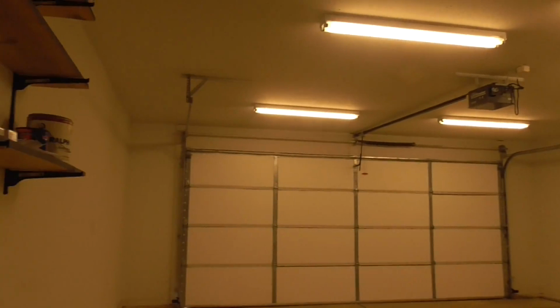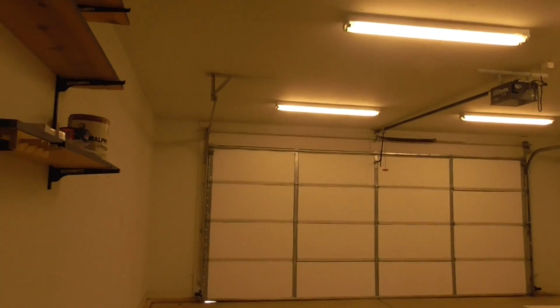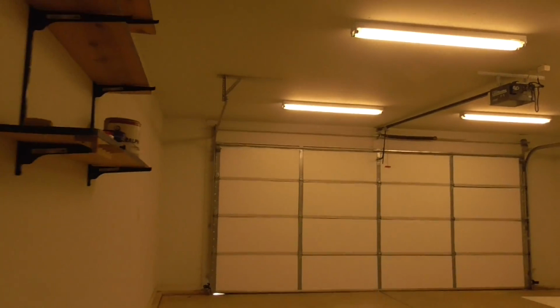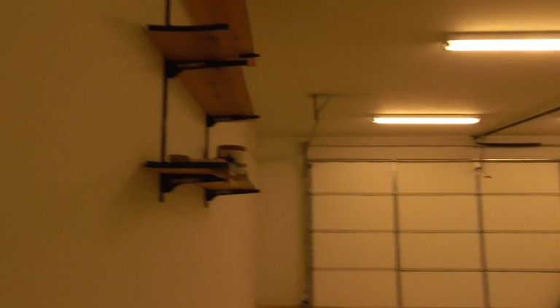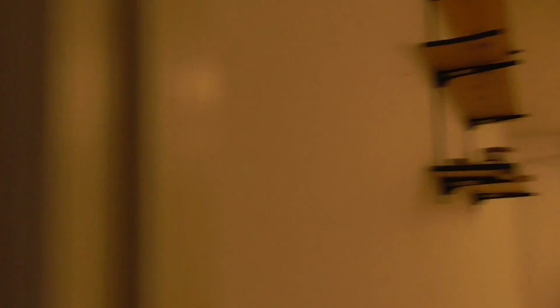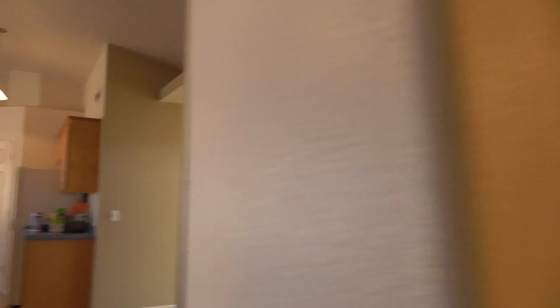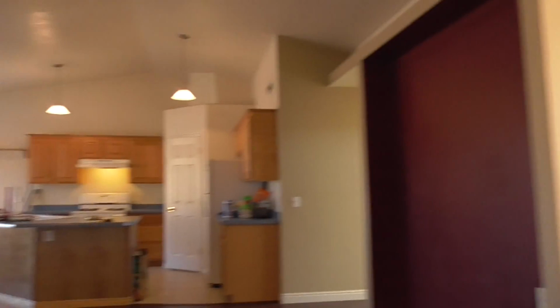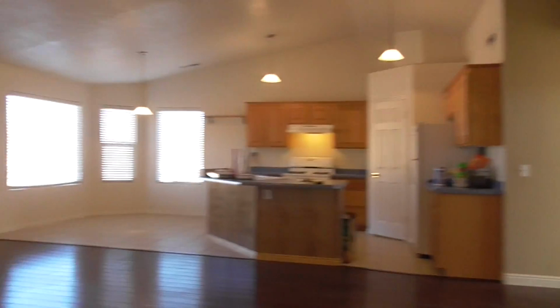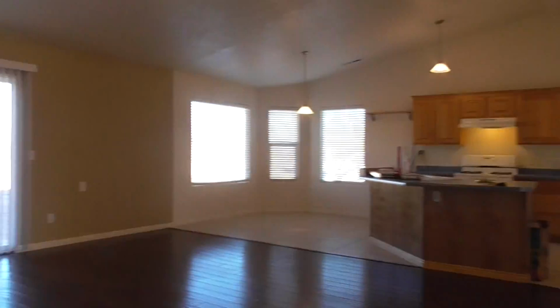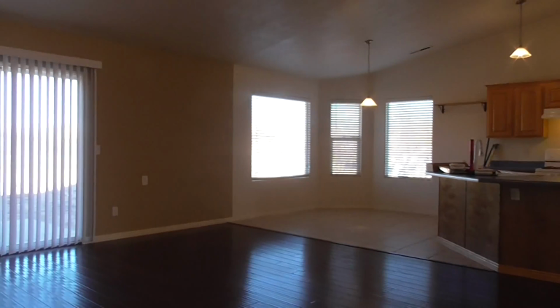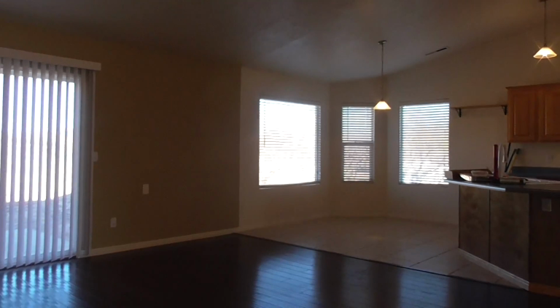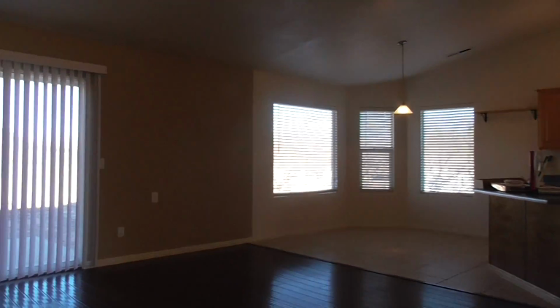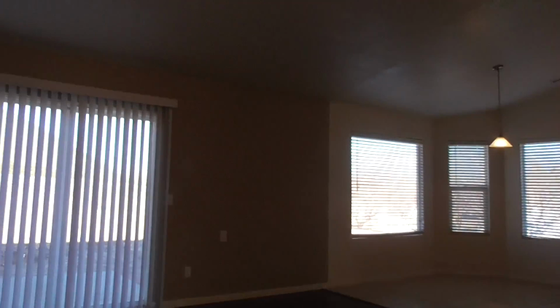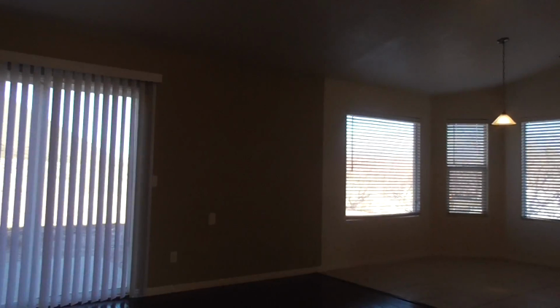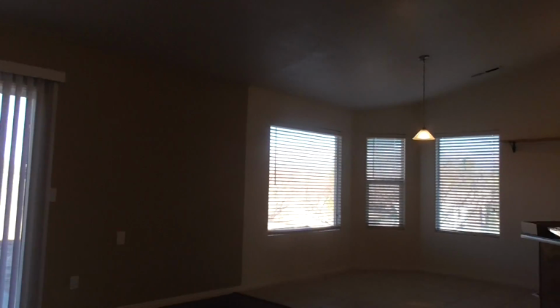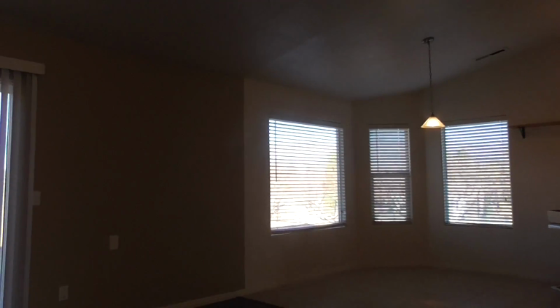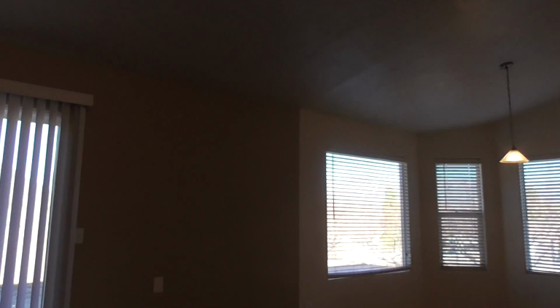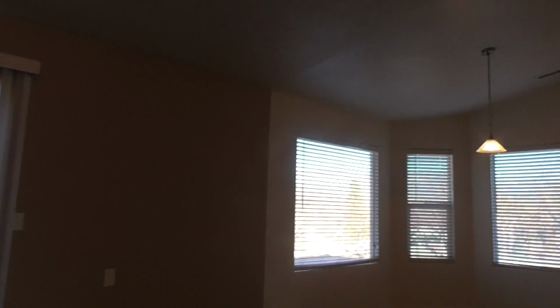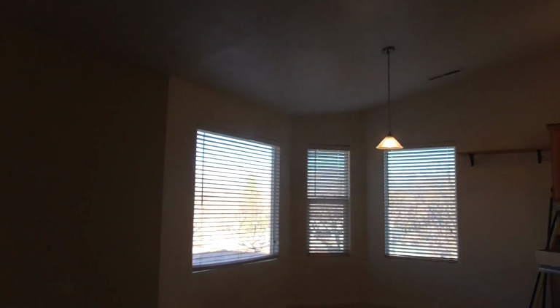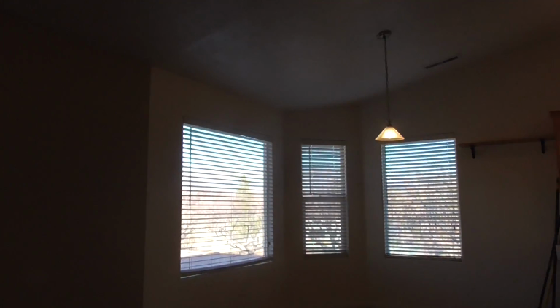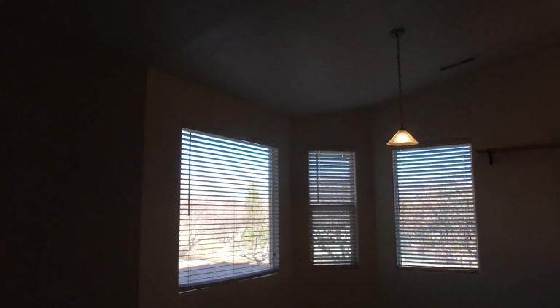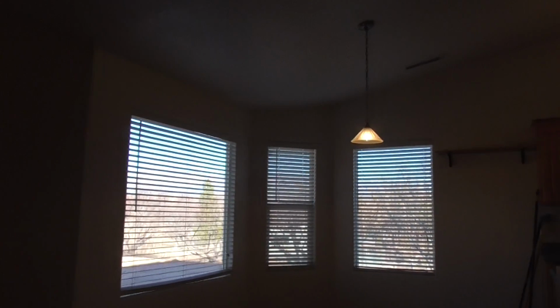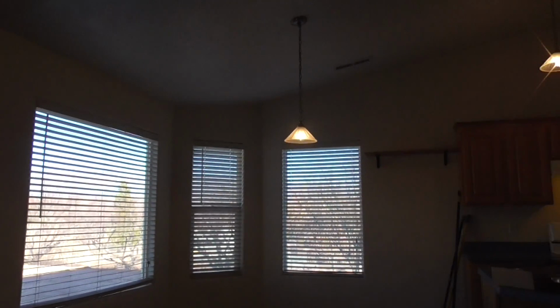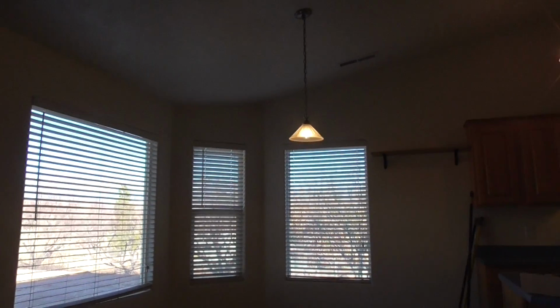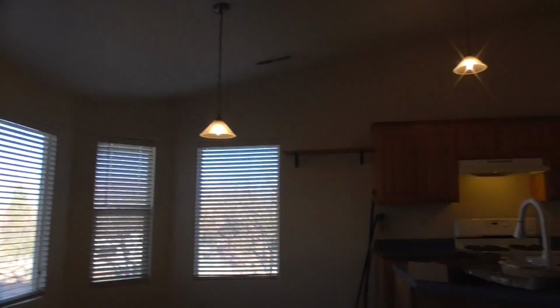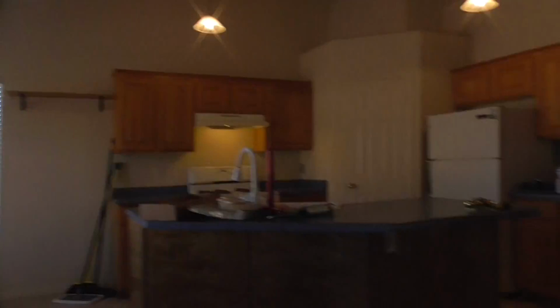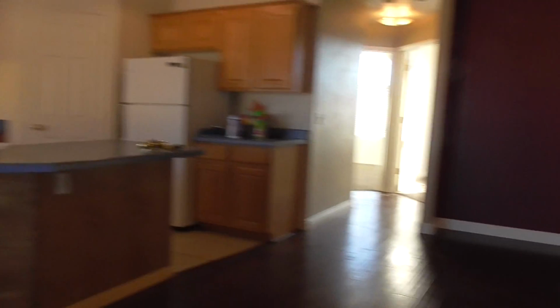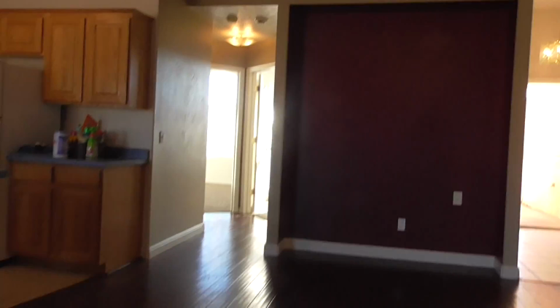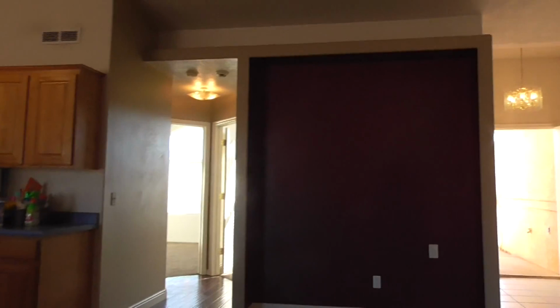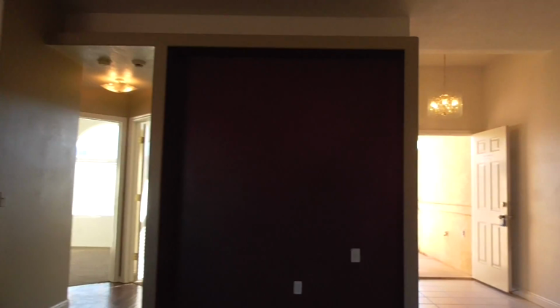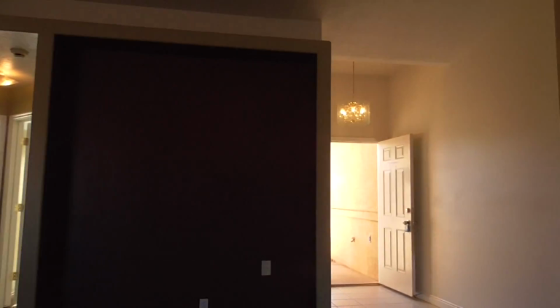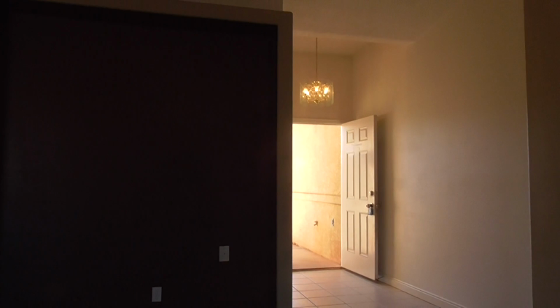Very nice home — I think you'll enjoy this home. Make sure to check it out on BMGRent.com. You can also see the mapping of it on there, and a place to put your application in. Thanks for coming and viewing this home. Have a great day.